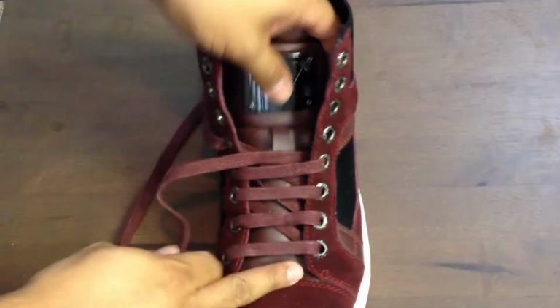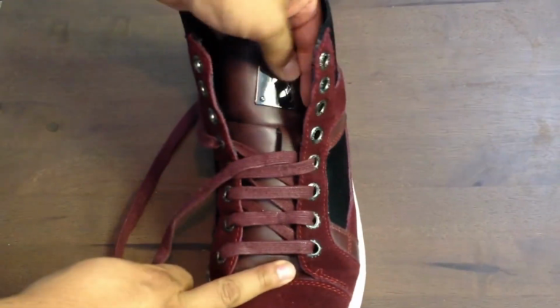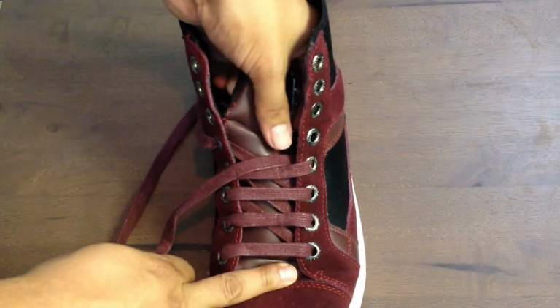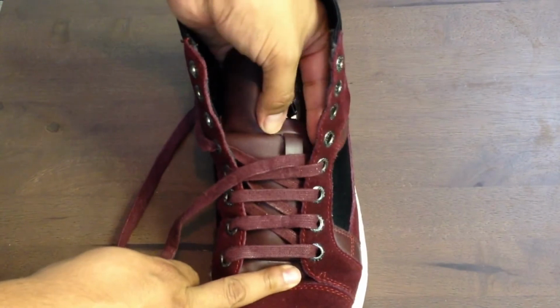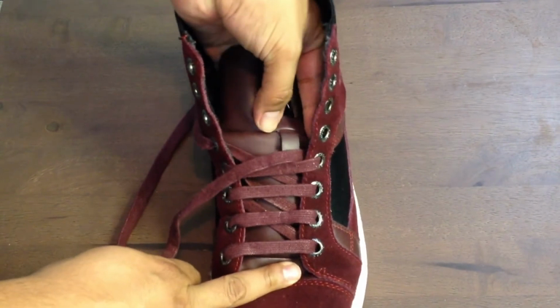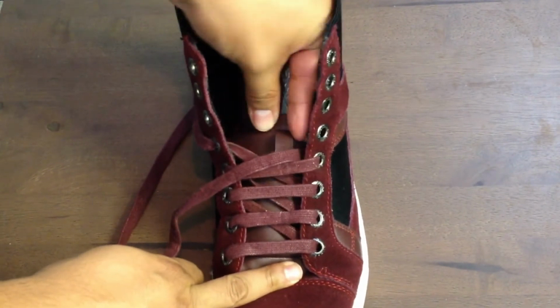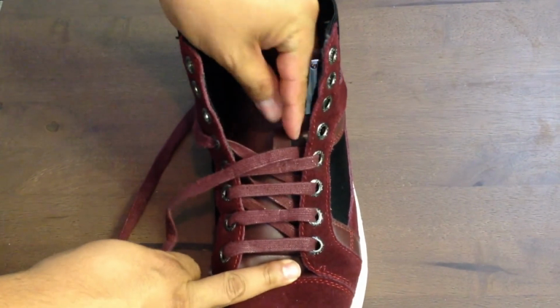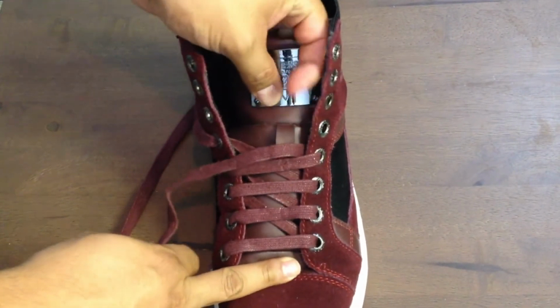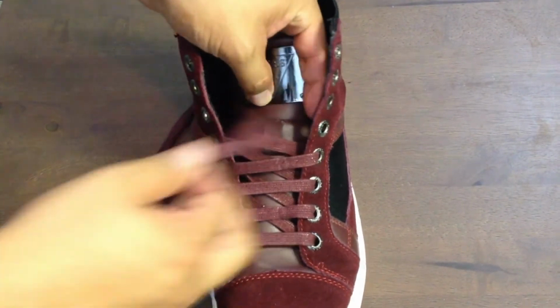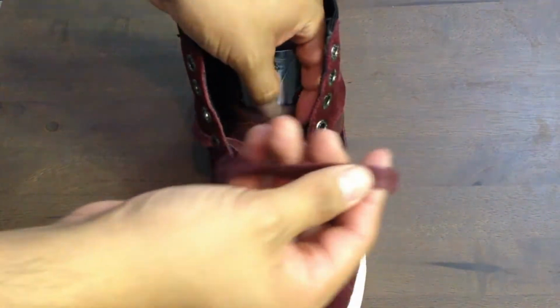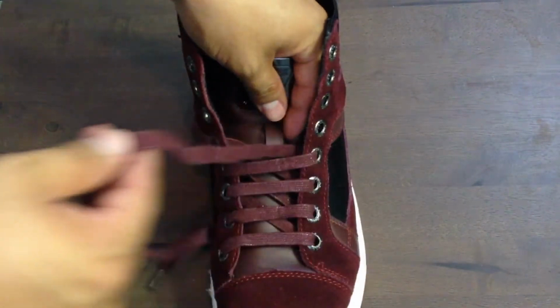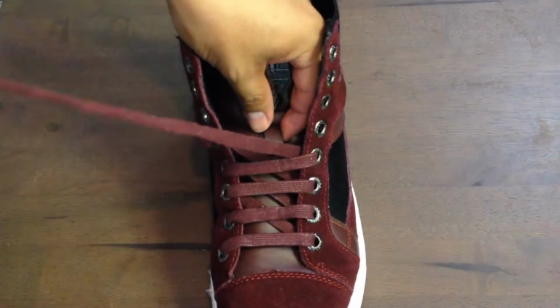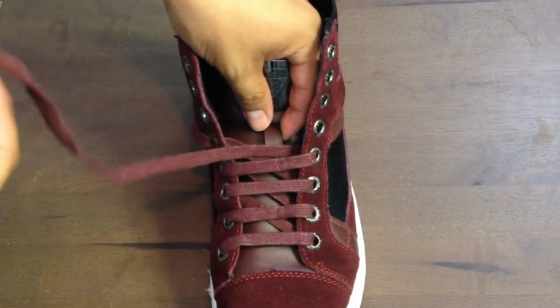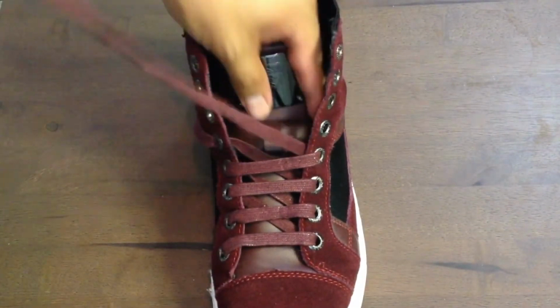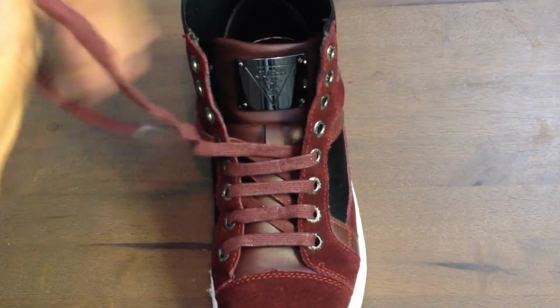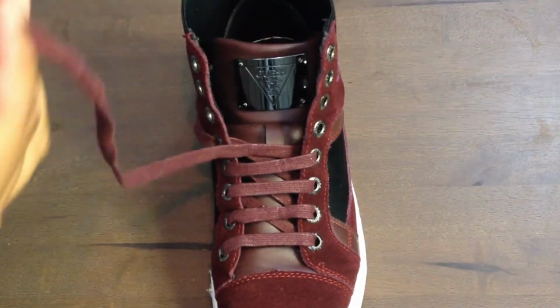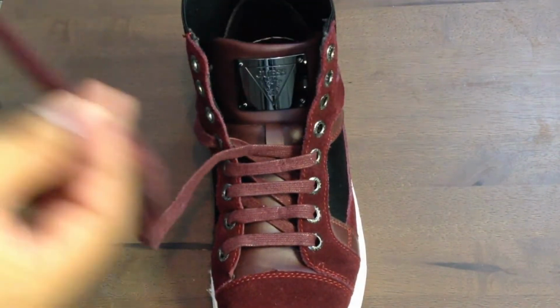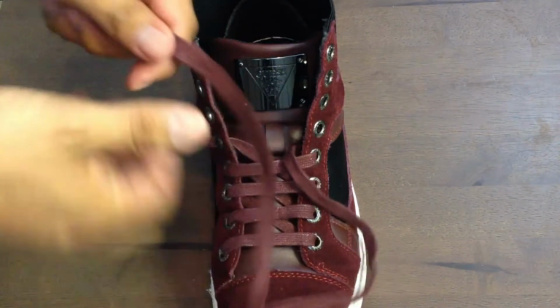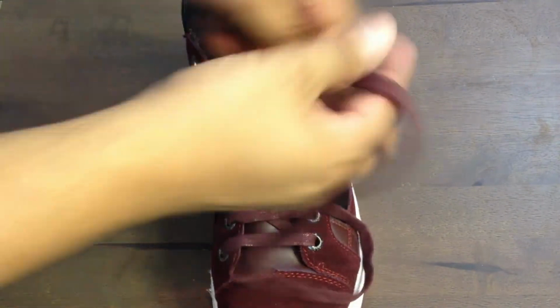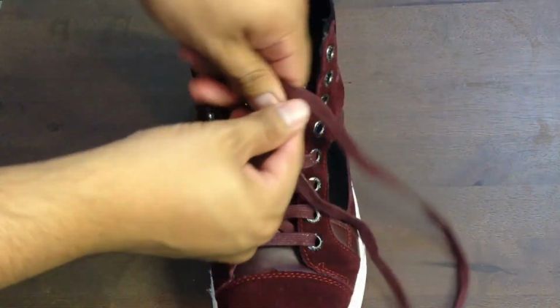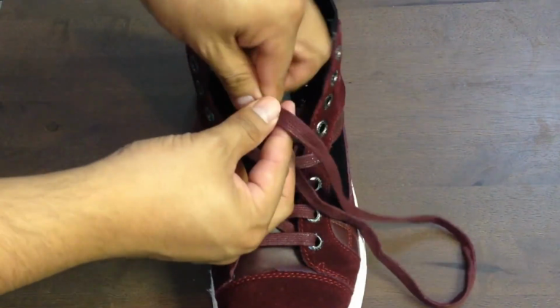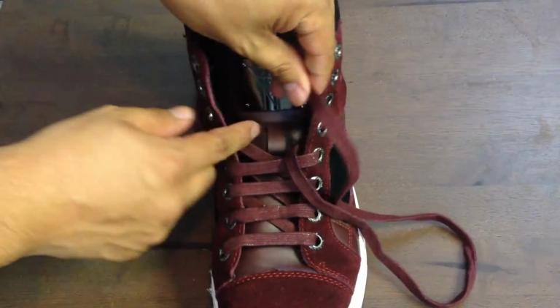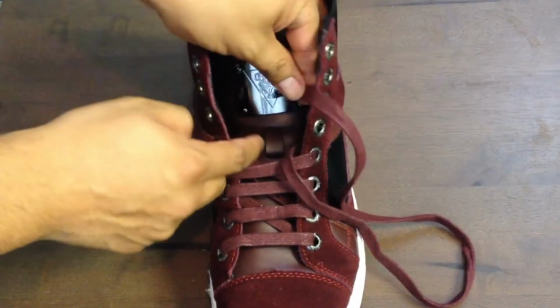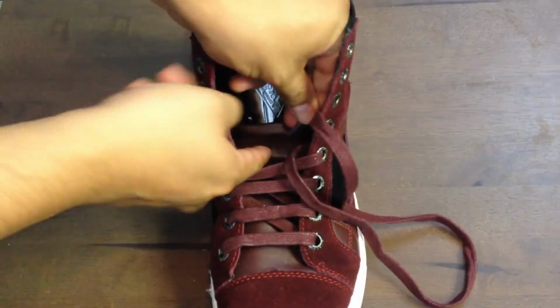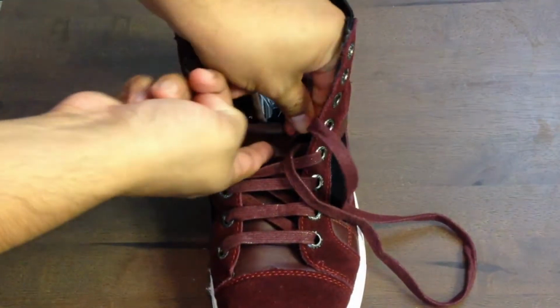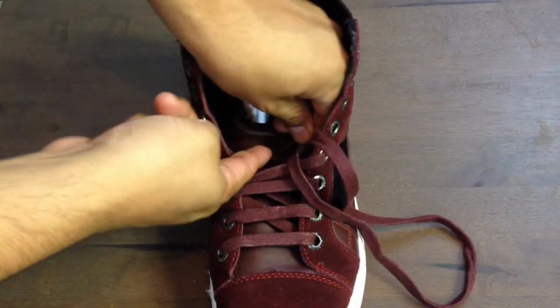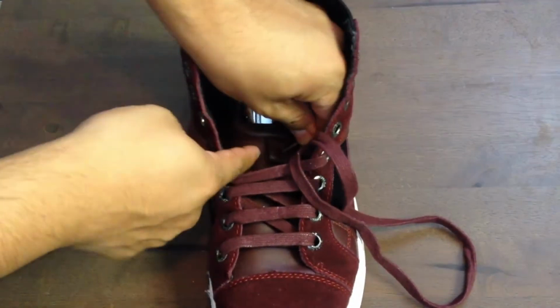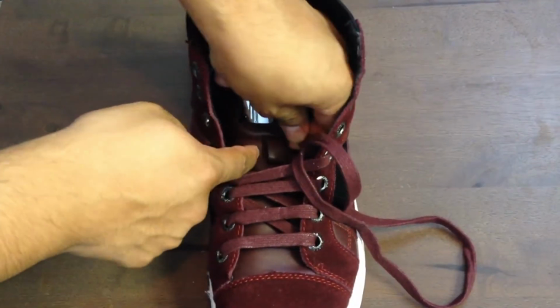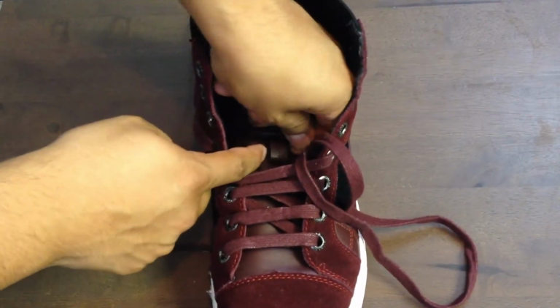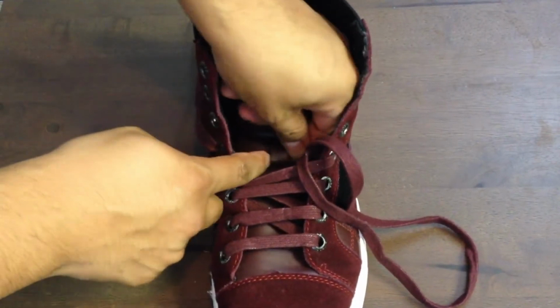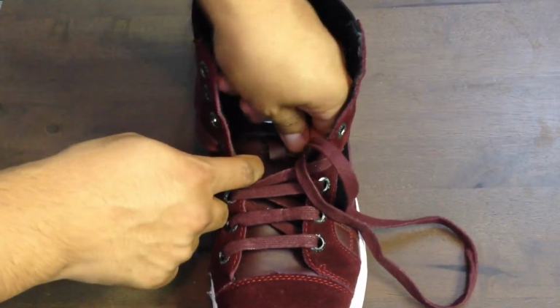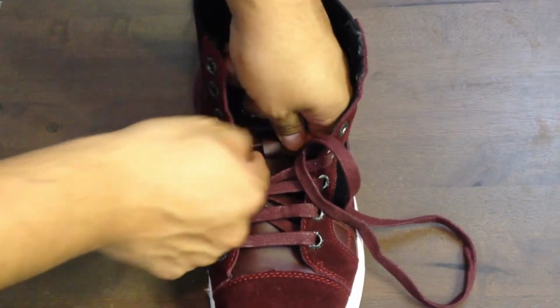You'll notice the tongue does have a loop on it. You can go without going through it, but personally I like to — it just helps keep it up. So that's what I do.